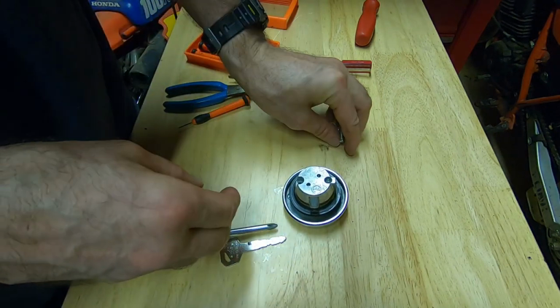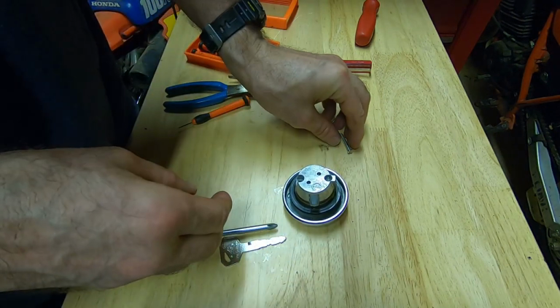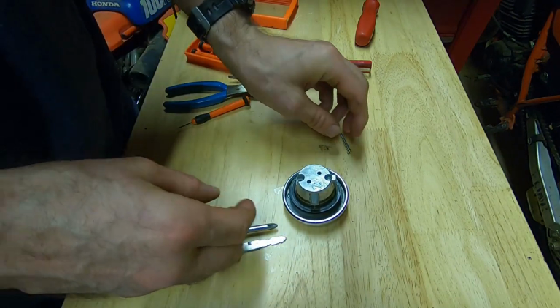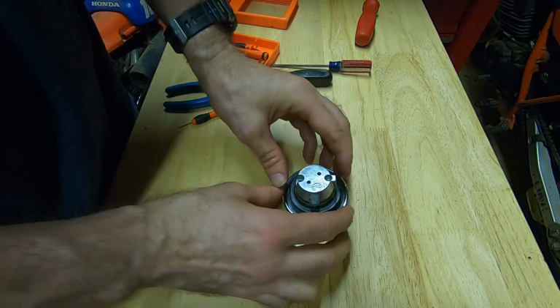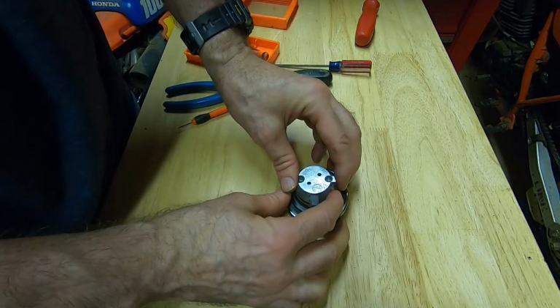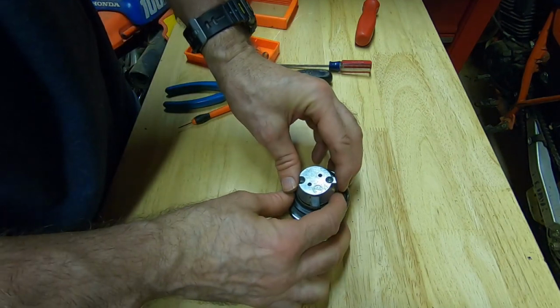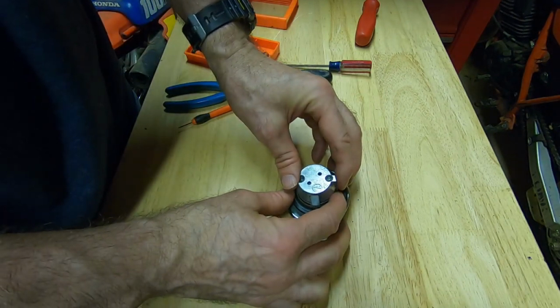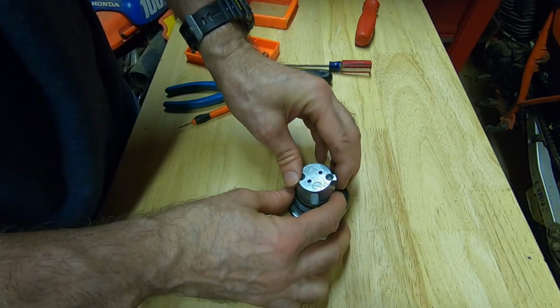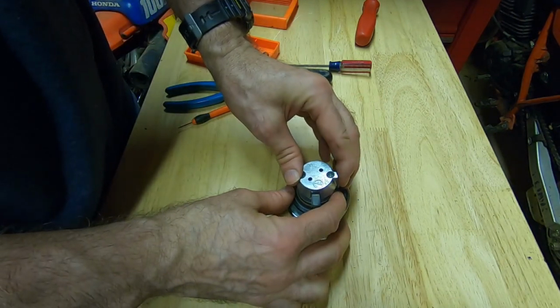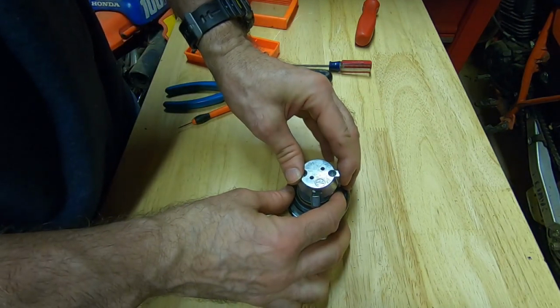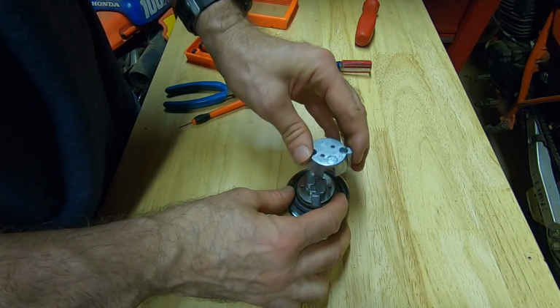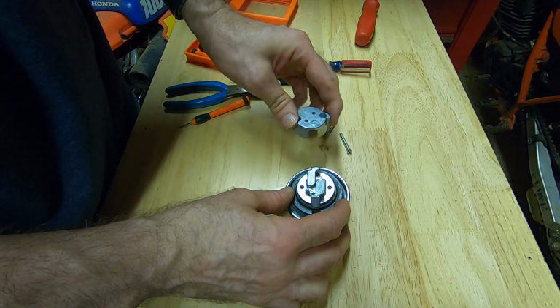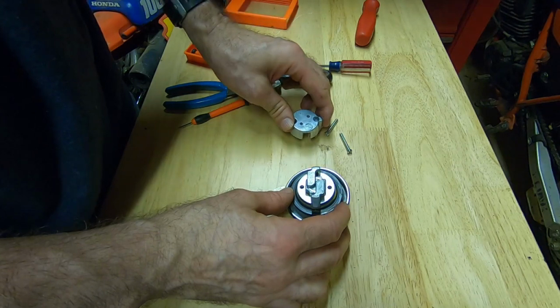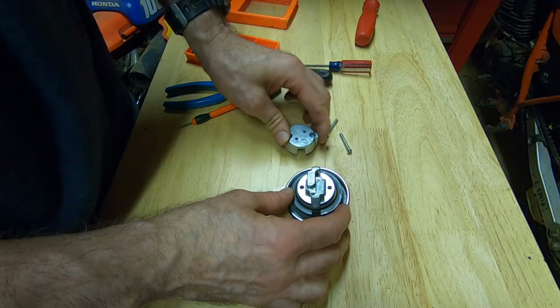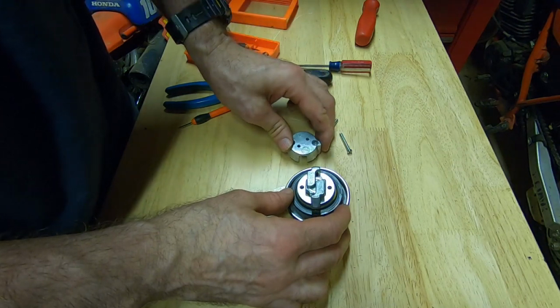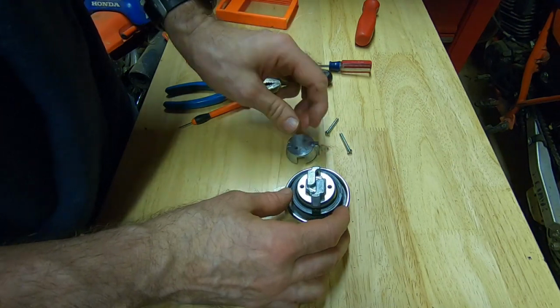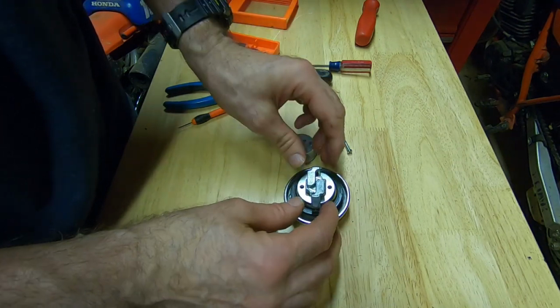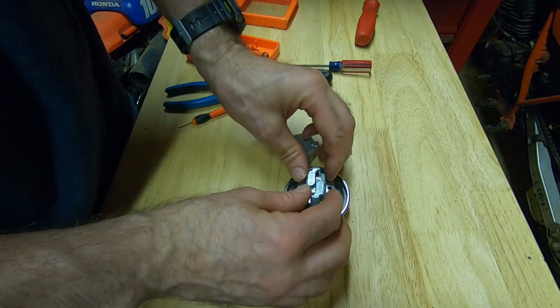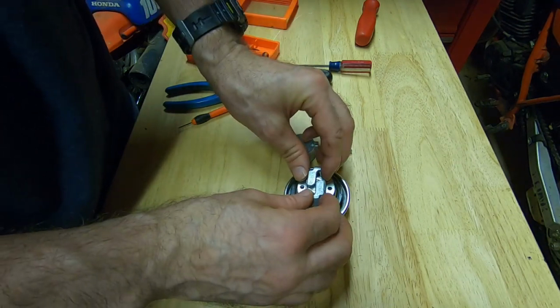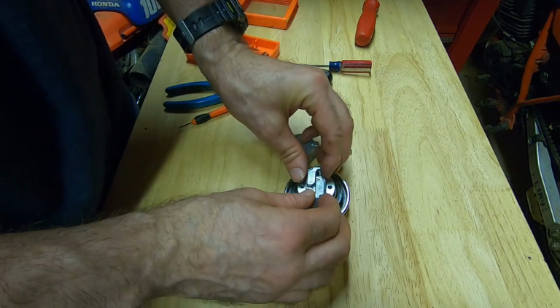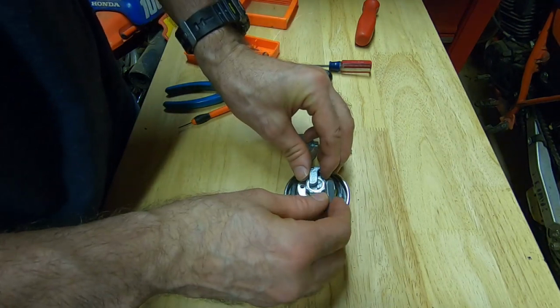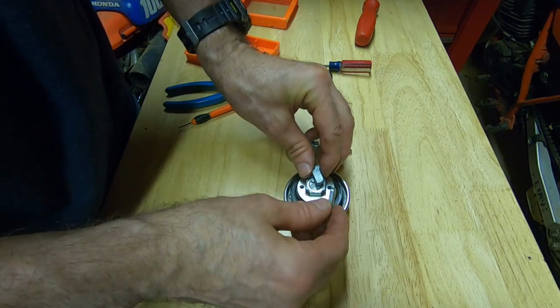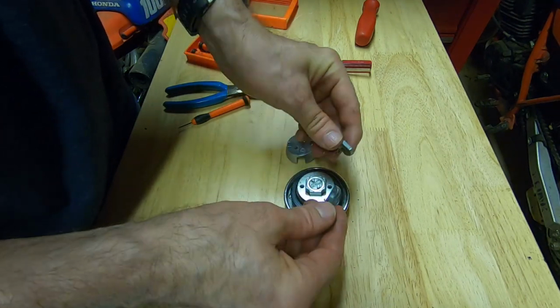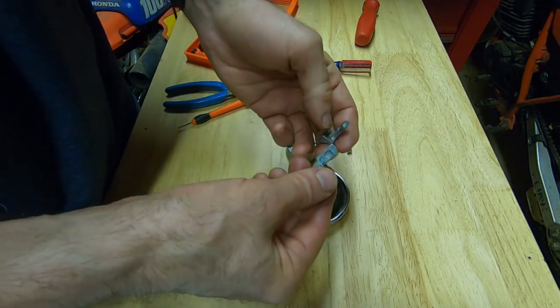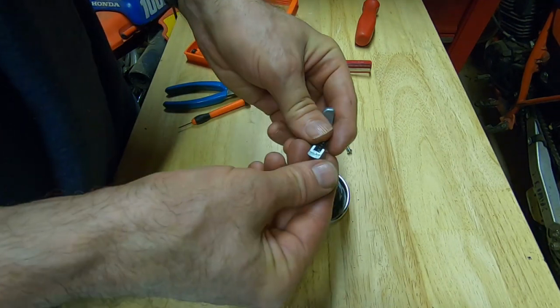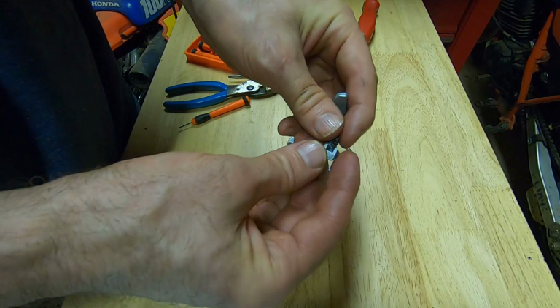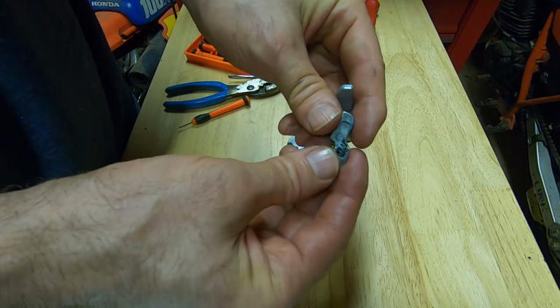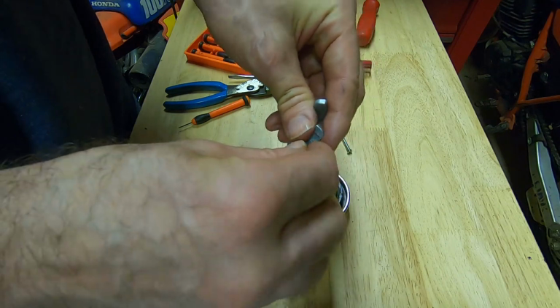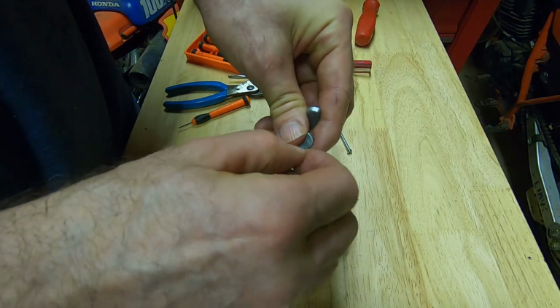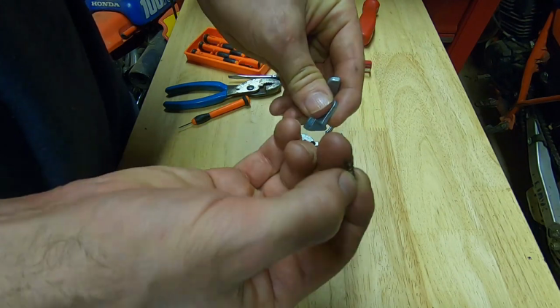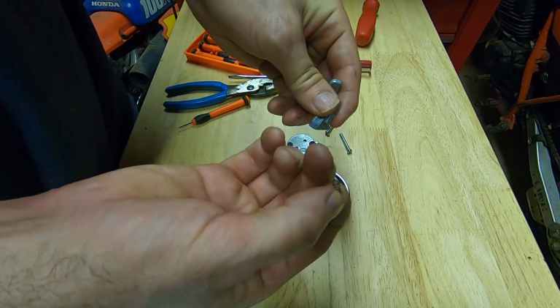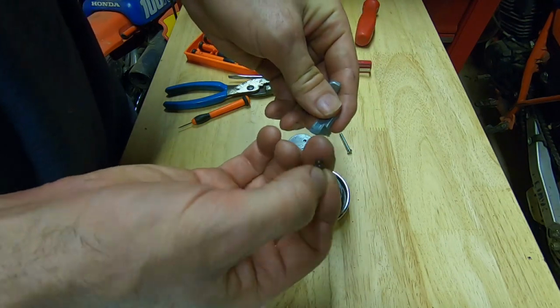Then that outer piece comes off, which reveals the two latches that latch the gas tank lock to the gas tank. They're spring-loaded — there are two springs underneath these two latches, so don't lose those.